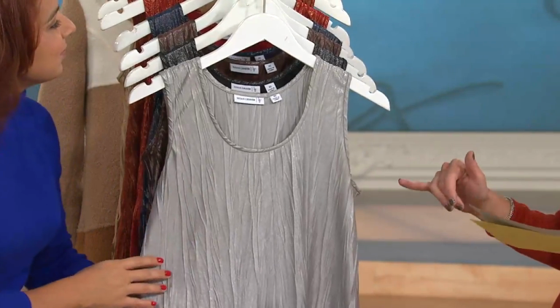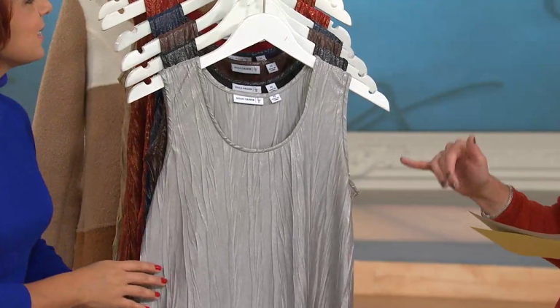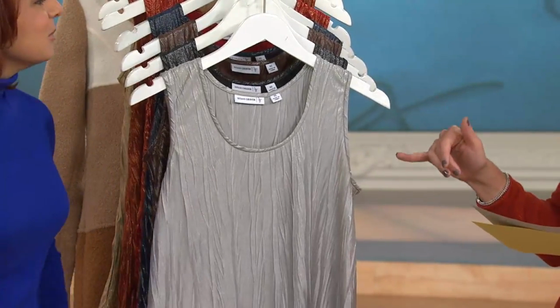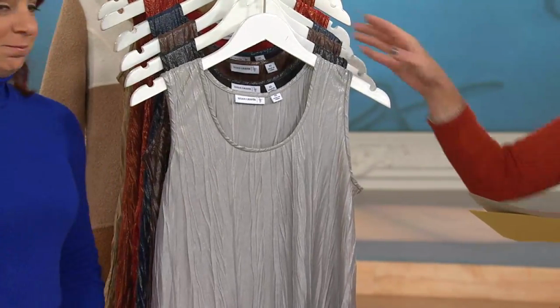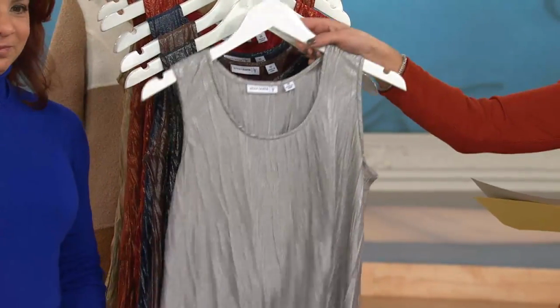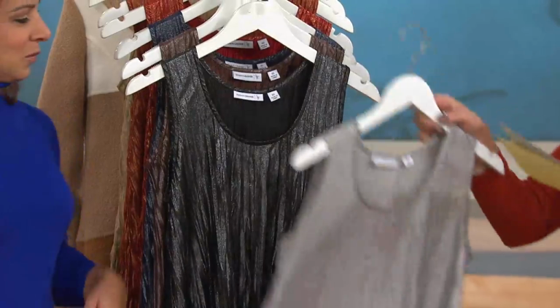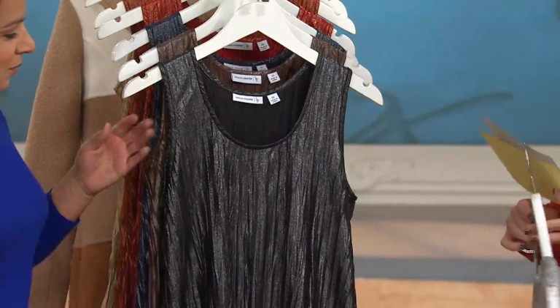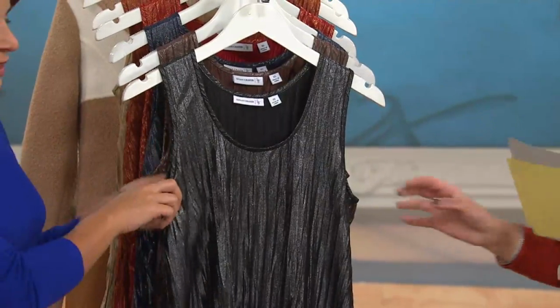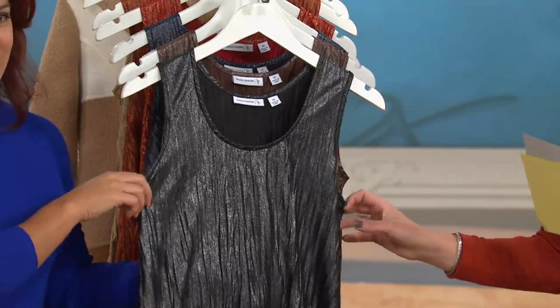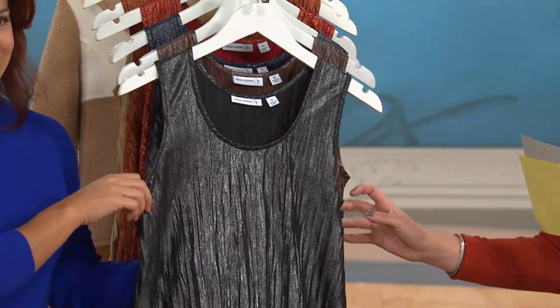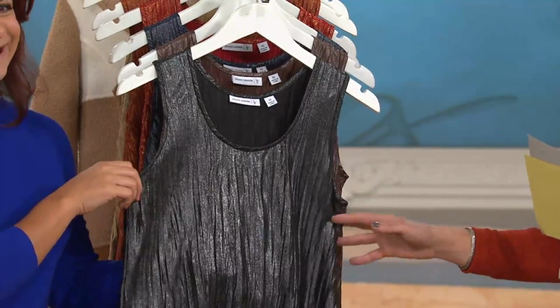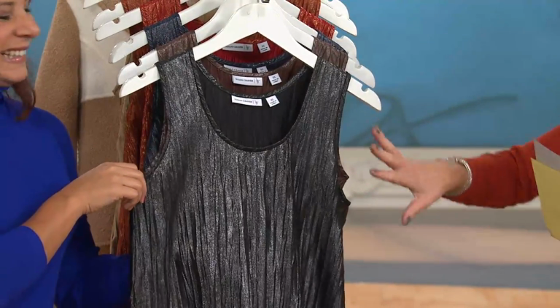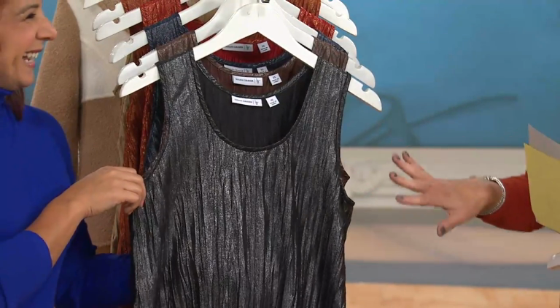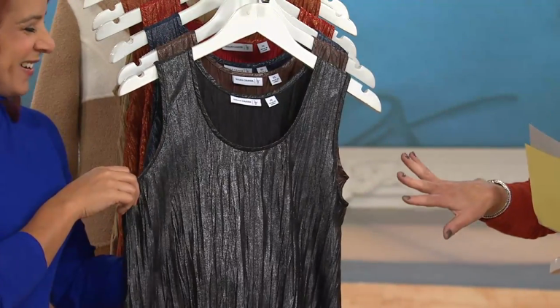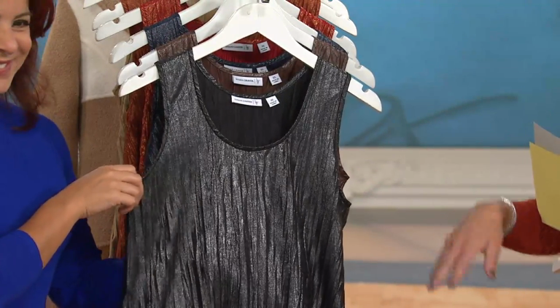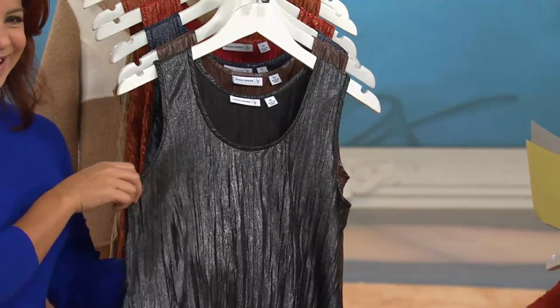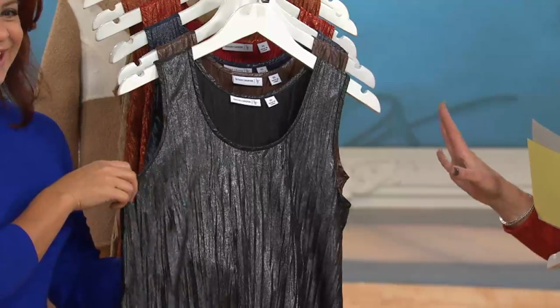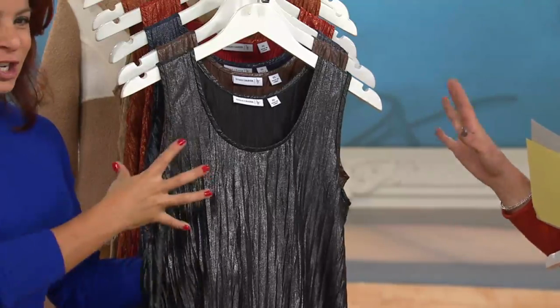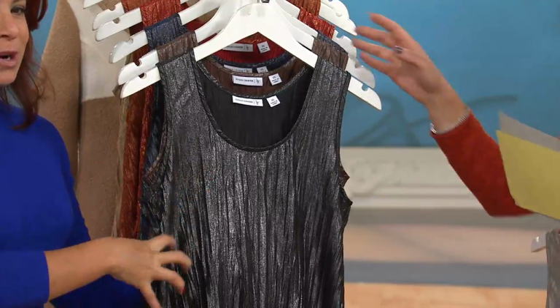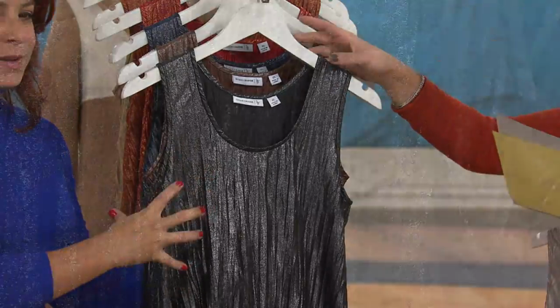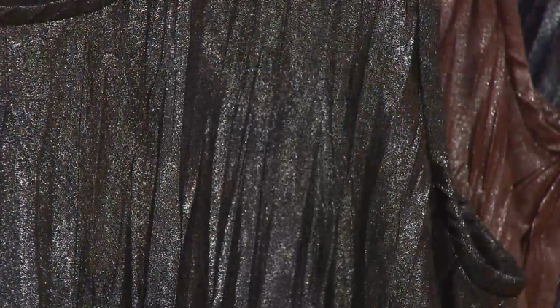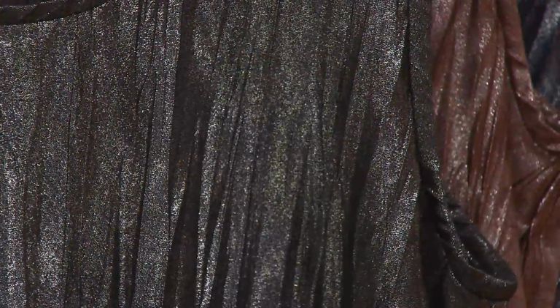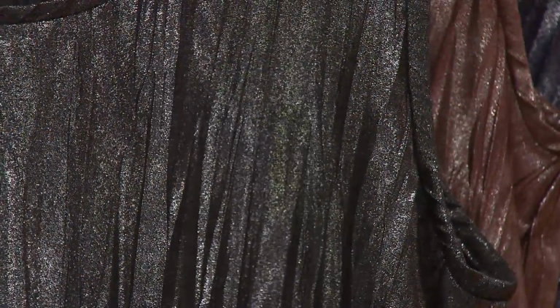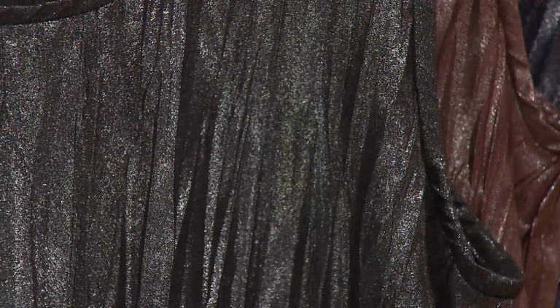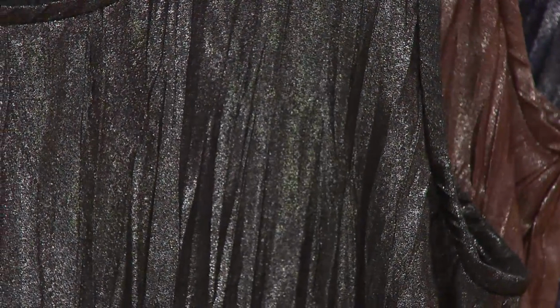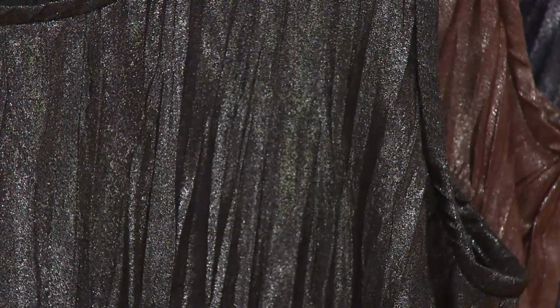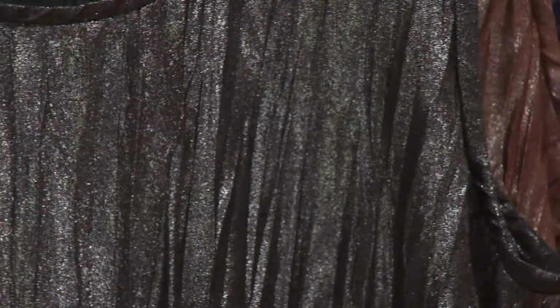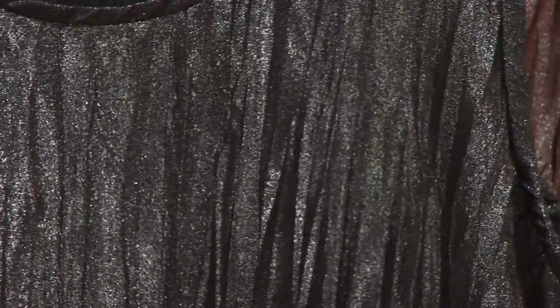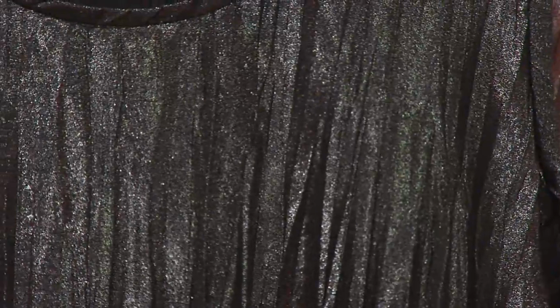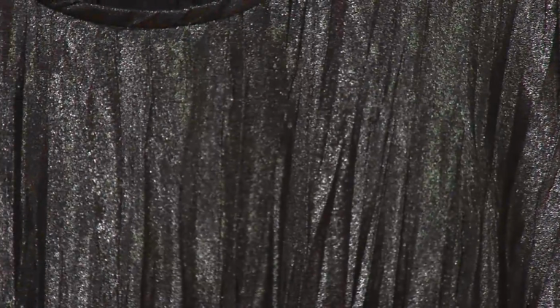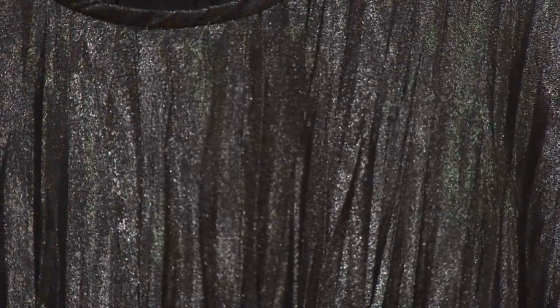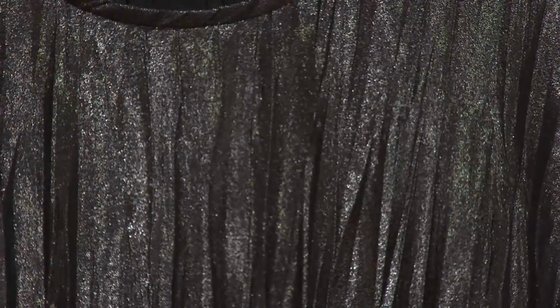This is the beautiful silver. Then we have it for you in black. Now there you can really see — isn't that awesome? The shimmer, gorgeous. You can also see the texture you get on something like this. This is a great layering piece, perfect for holiday, perfect for a Saturday night out.